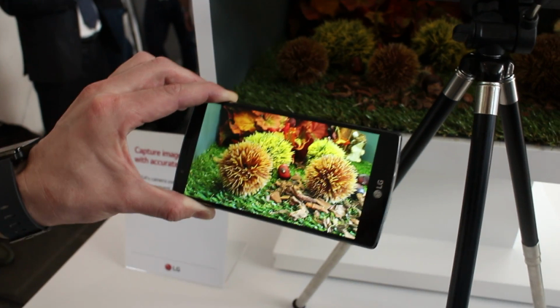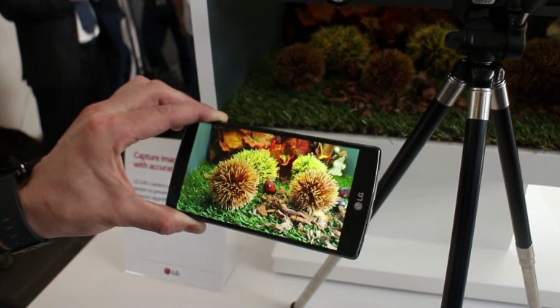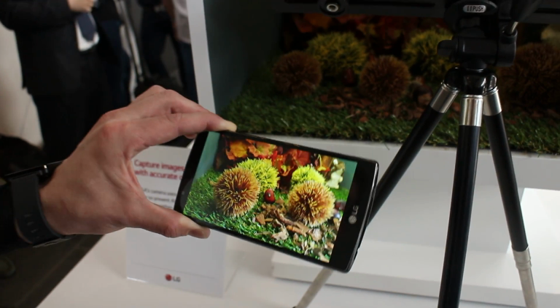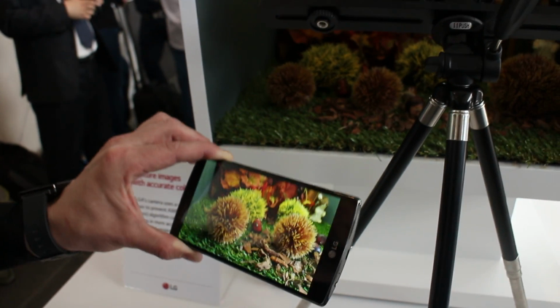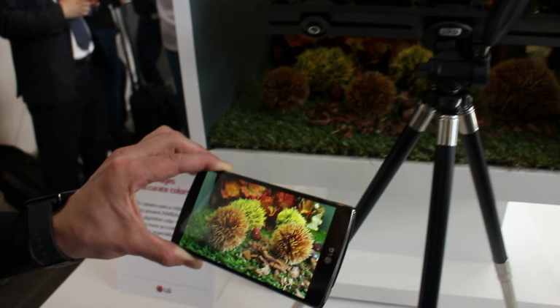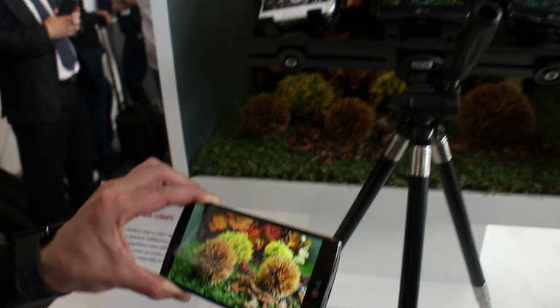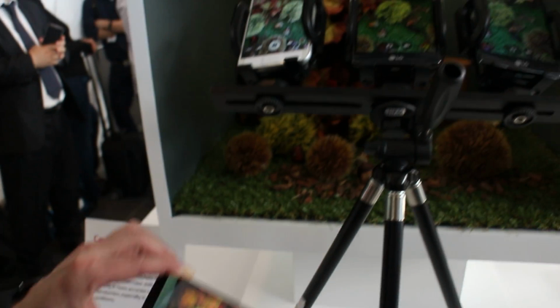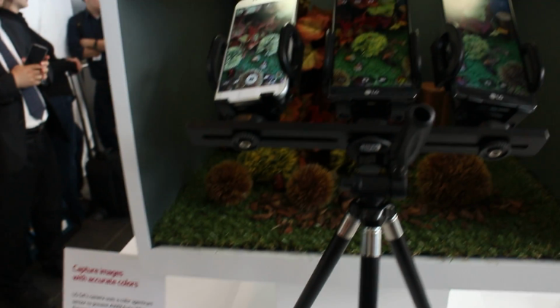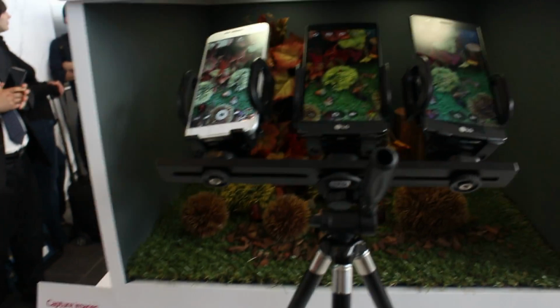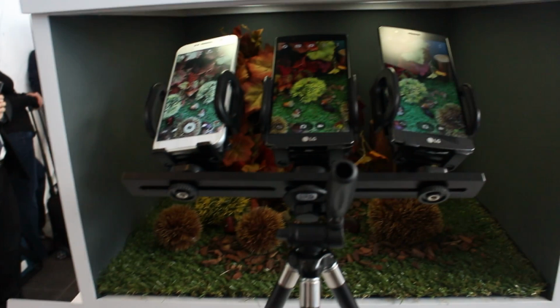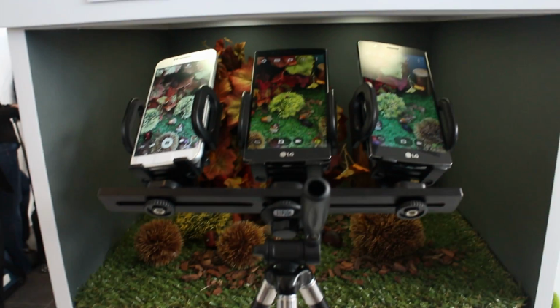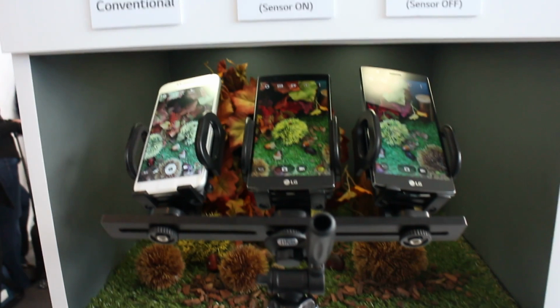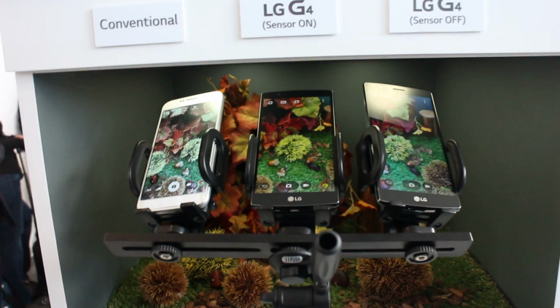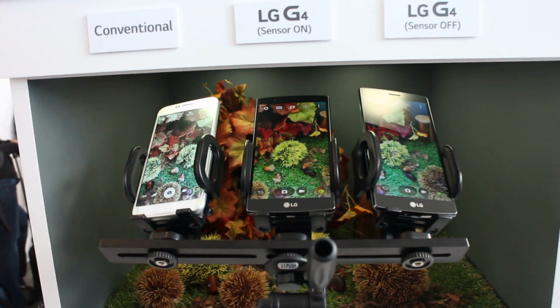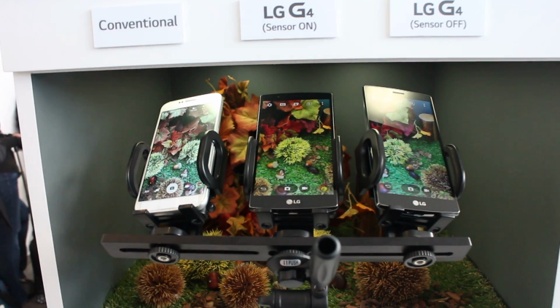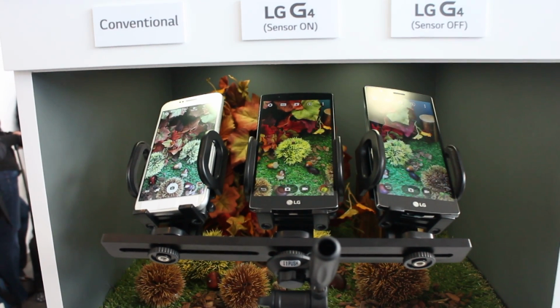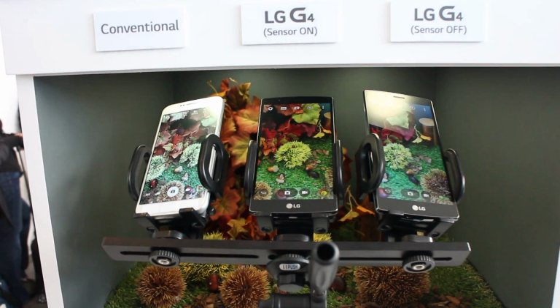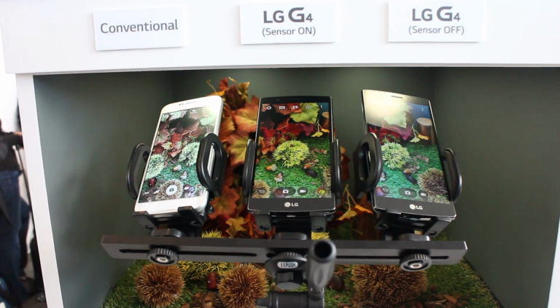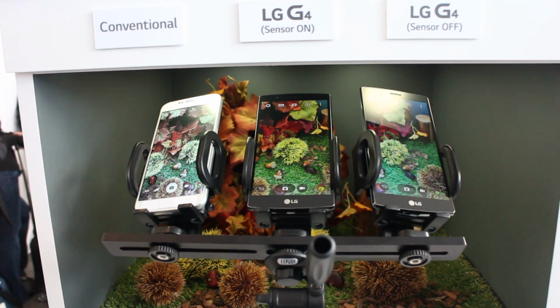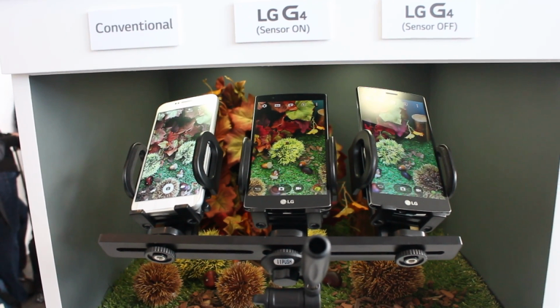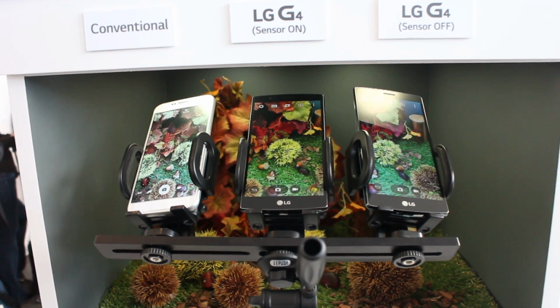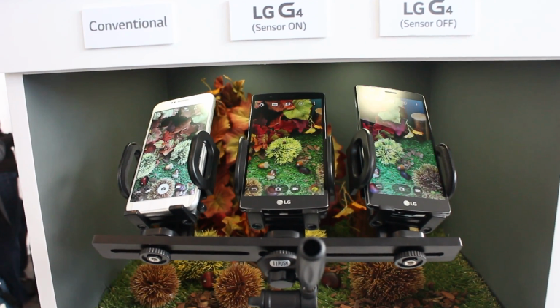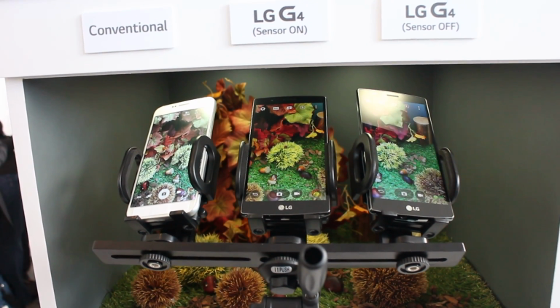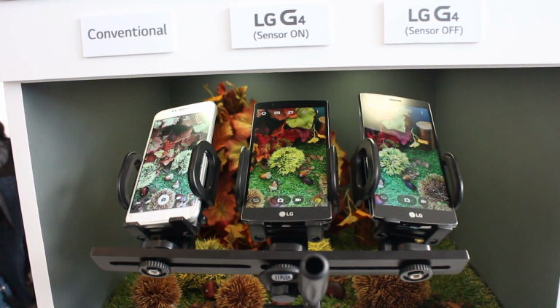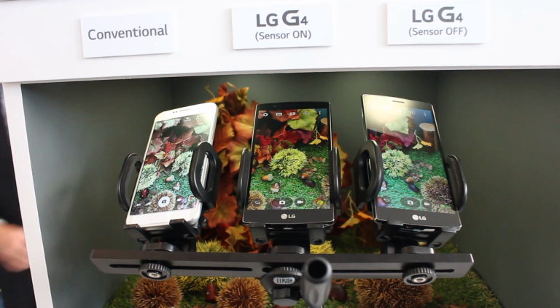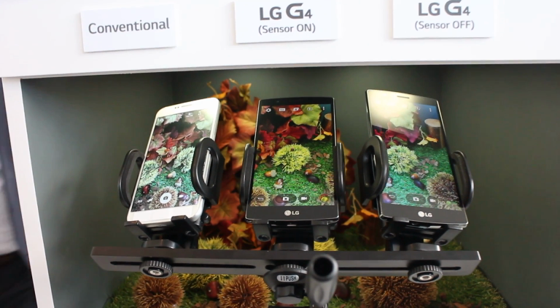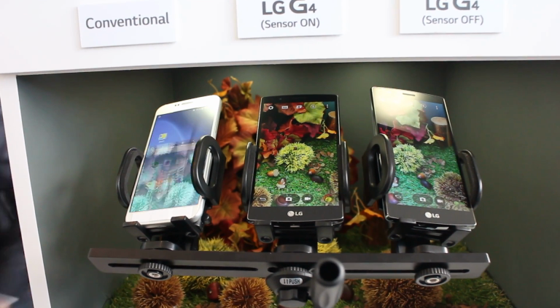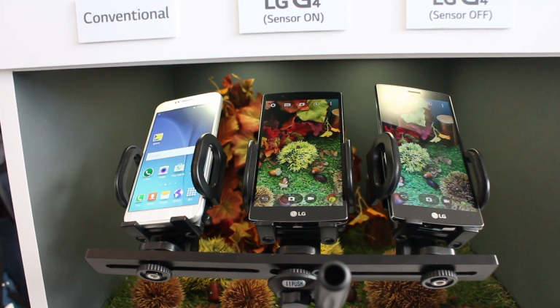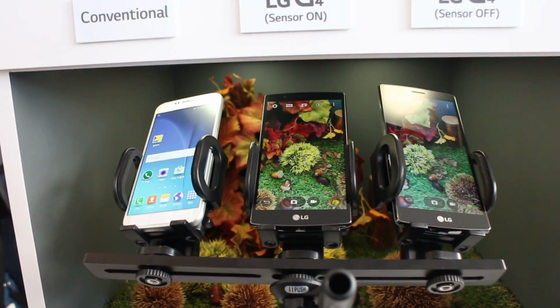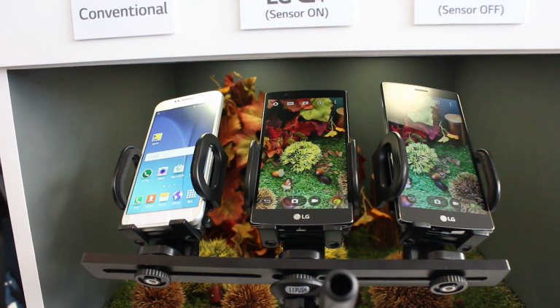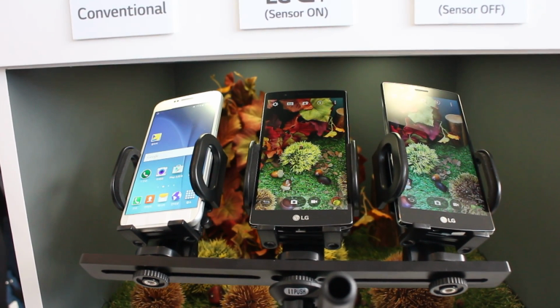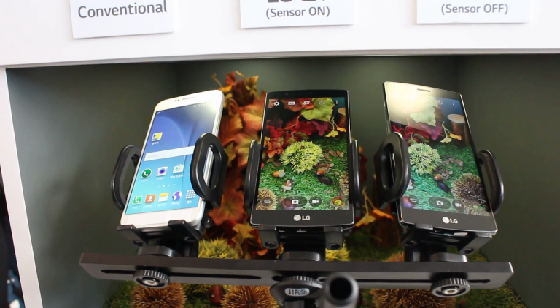Awesome. That's one real quick look at the Color Spectrum Sensor on the LG G4, along with a host of other cool camera updates. For more coverage on the LG G4, it's vandroid.com.